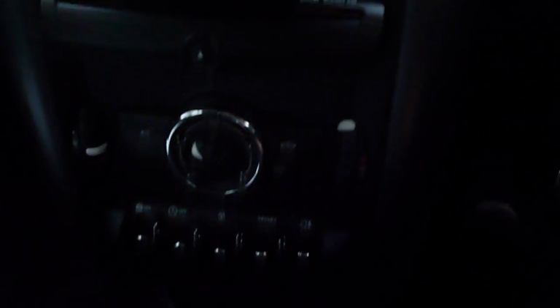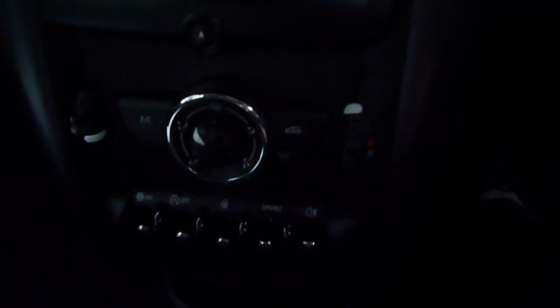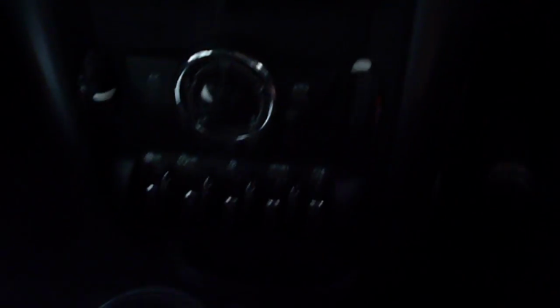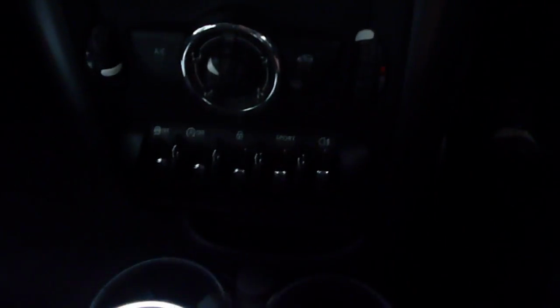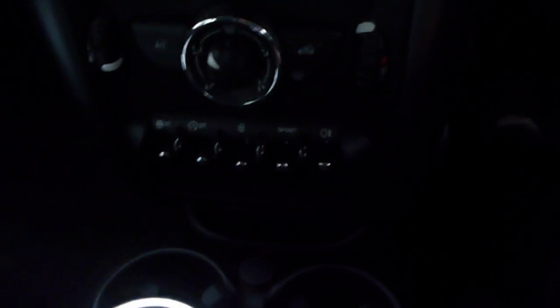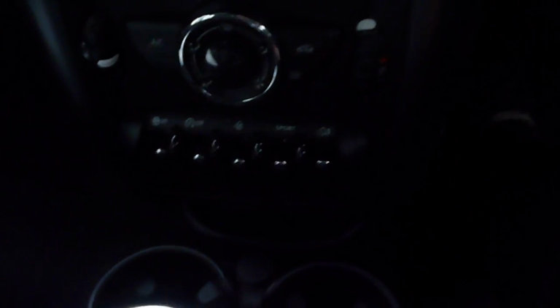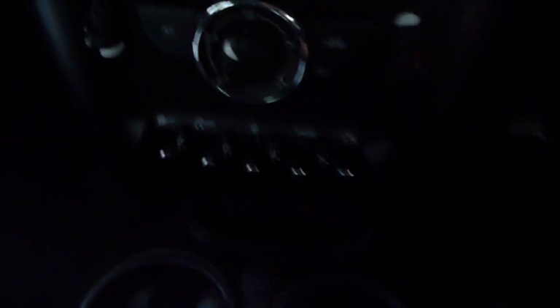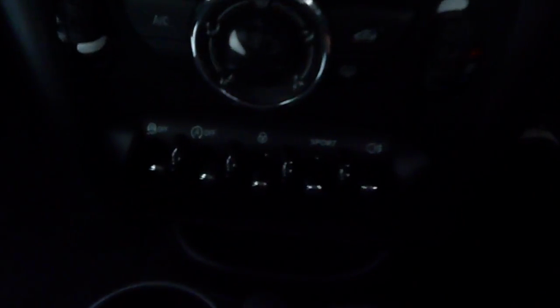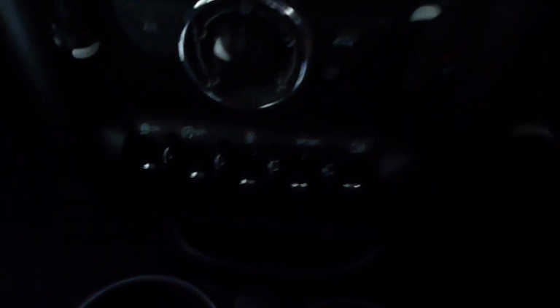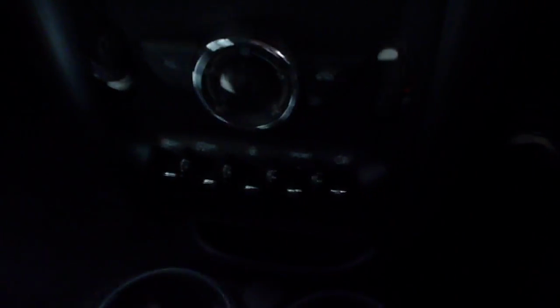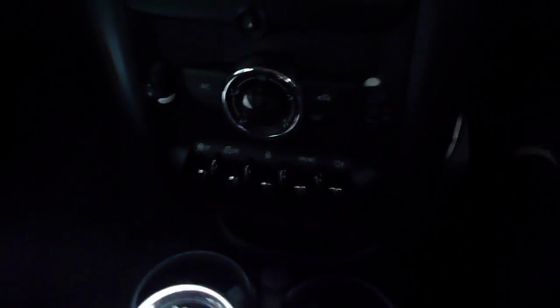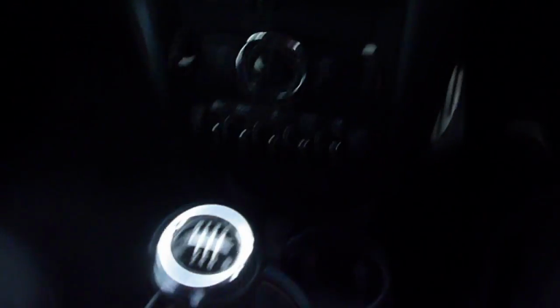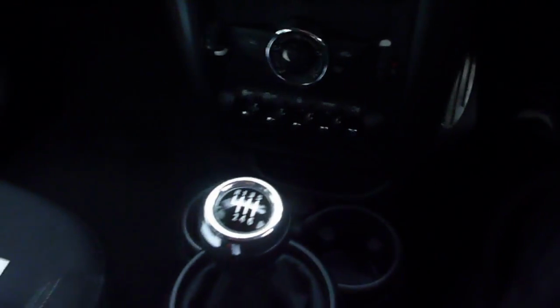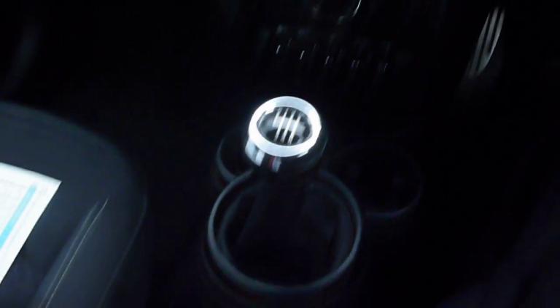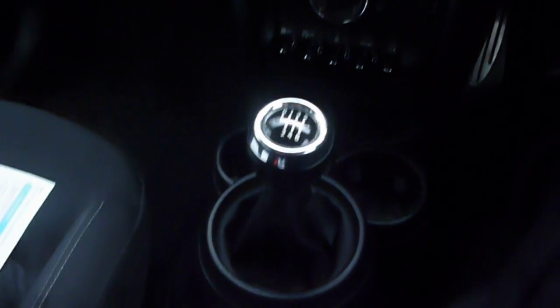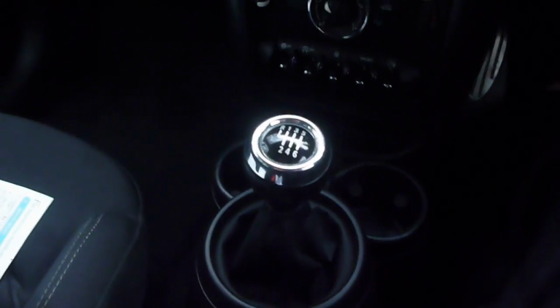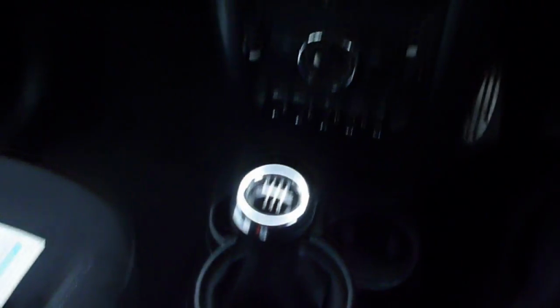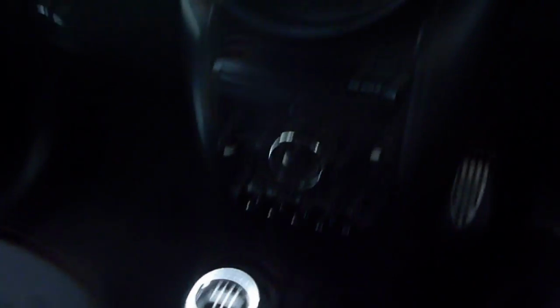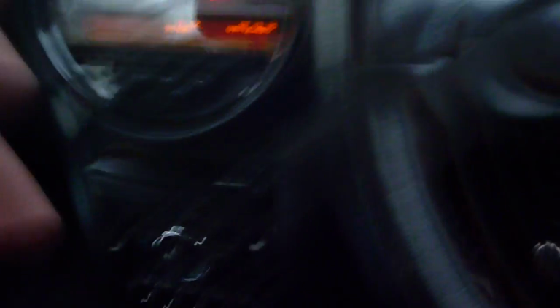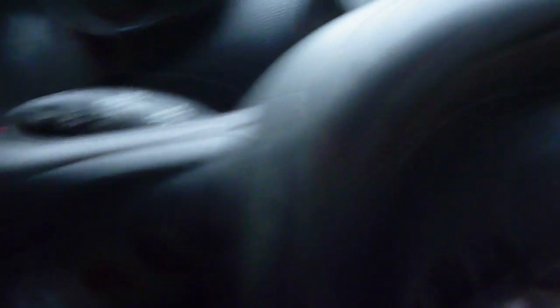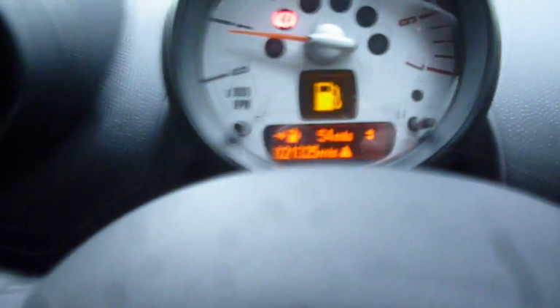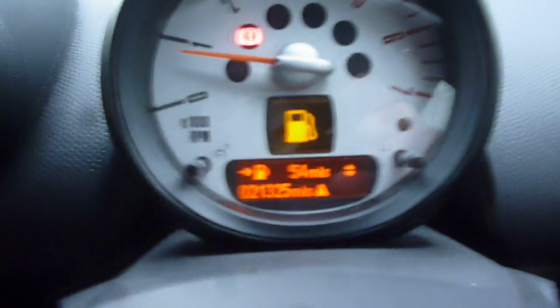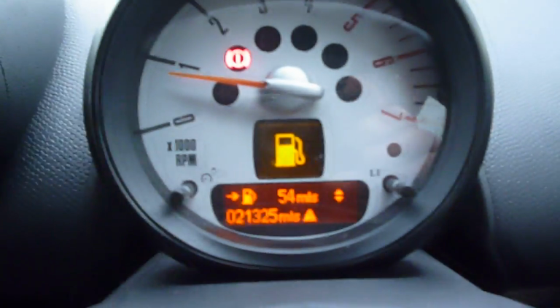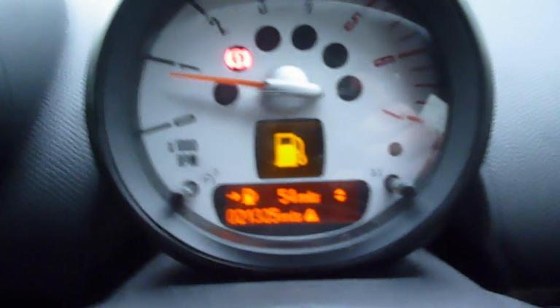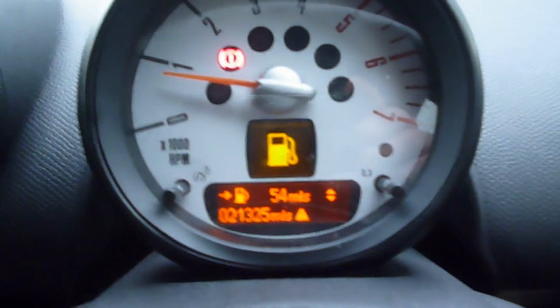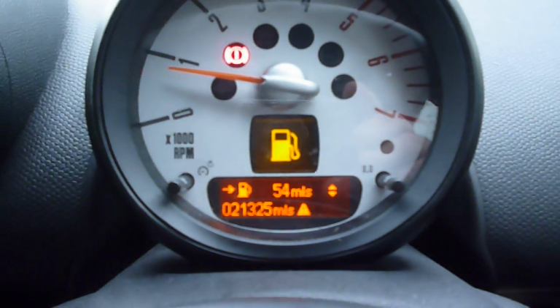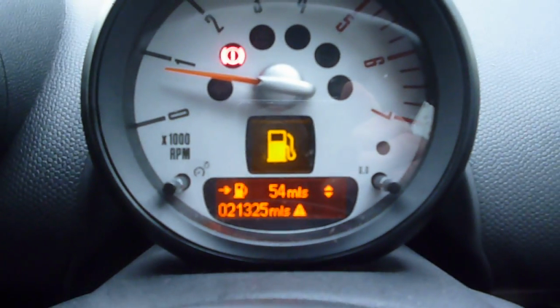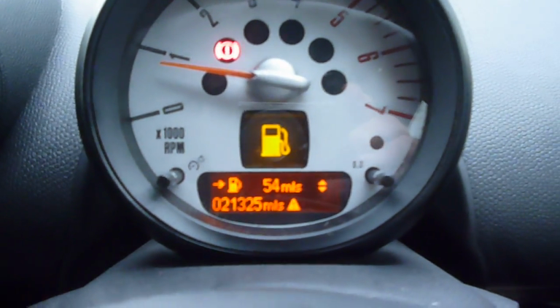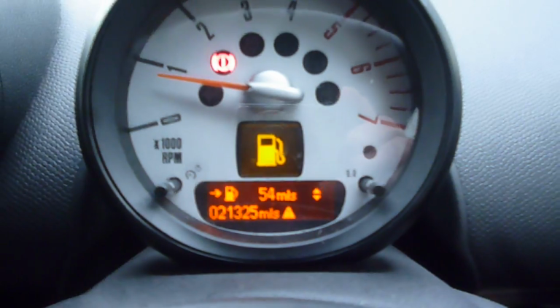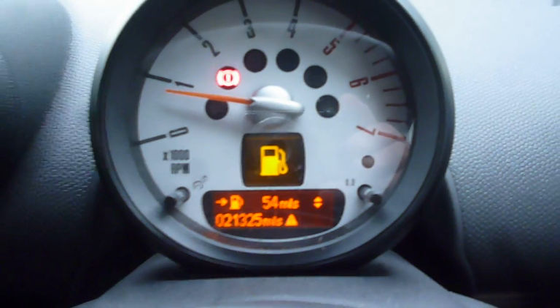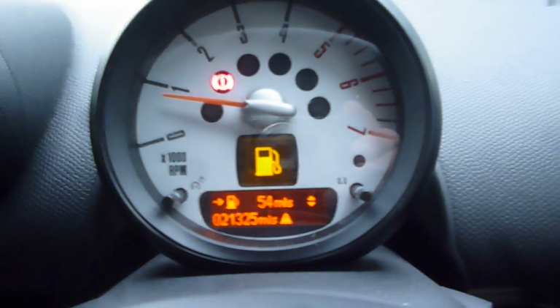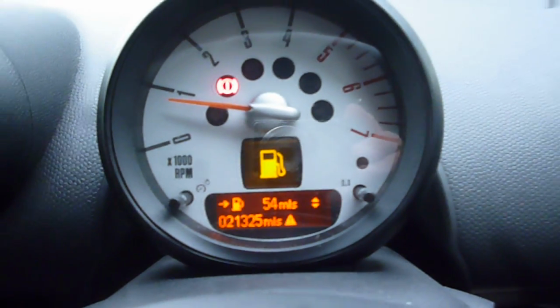Air conditioning, manual gearbox. Exact mileage is 21,325 and there are no warning lights present.